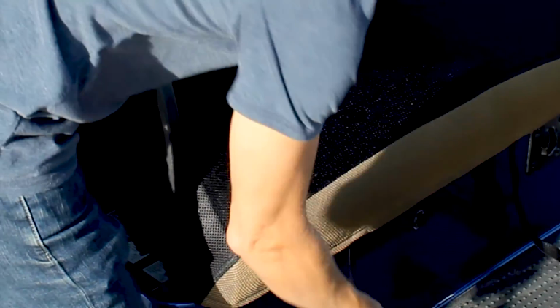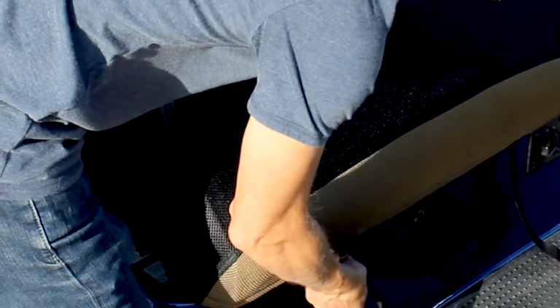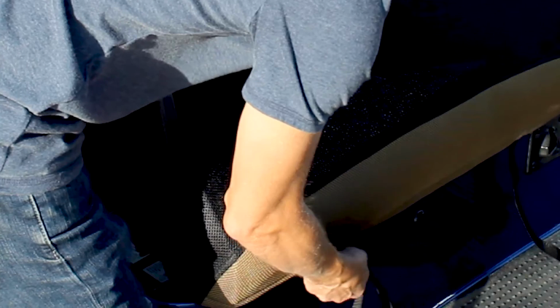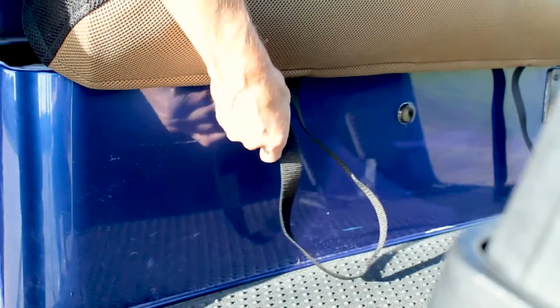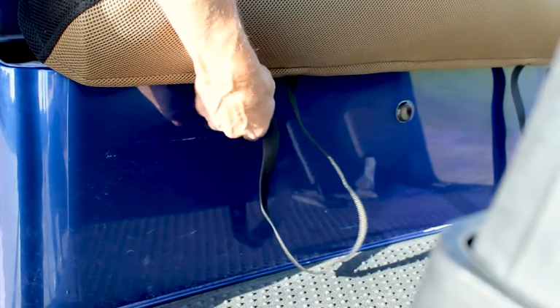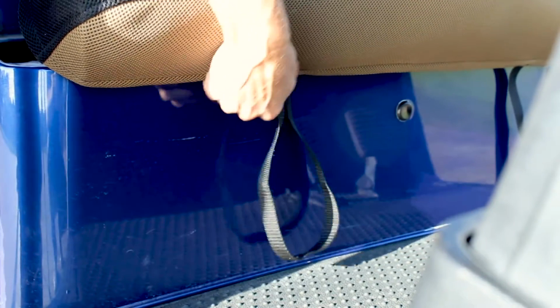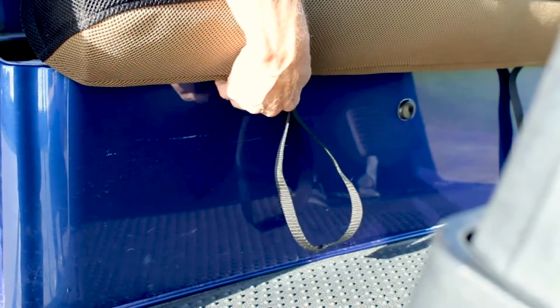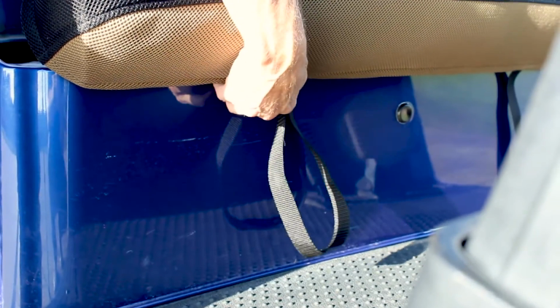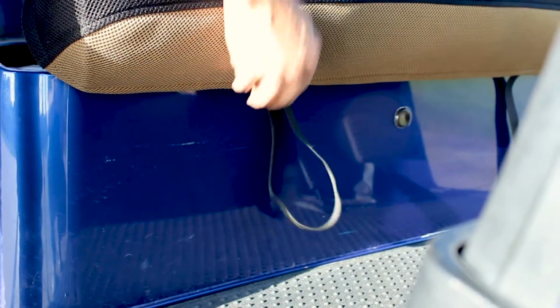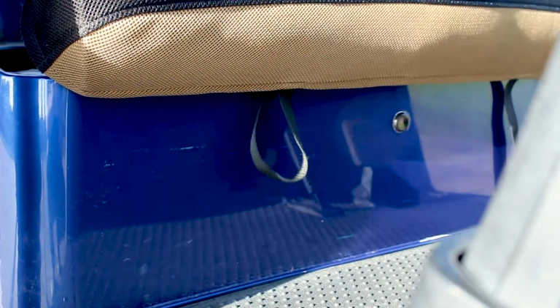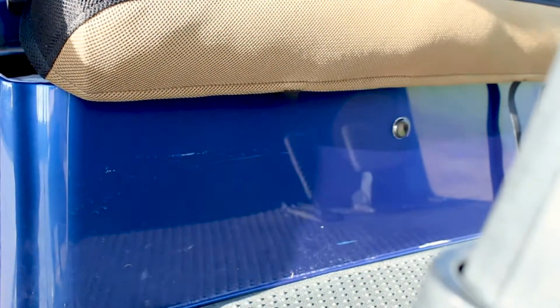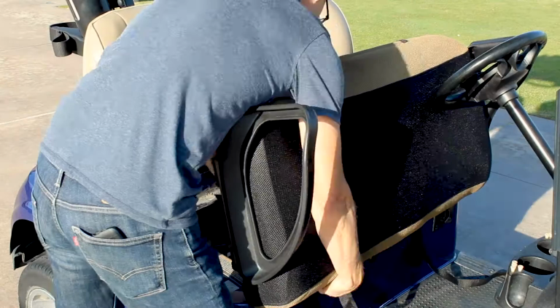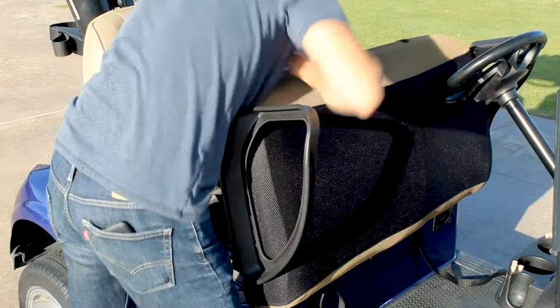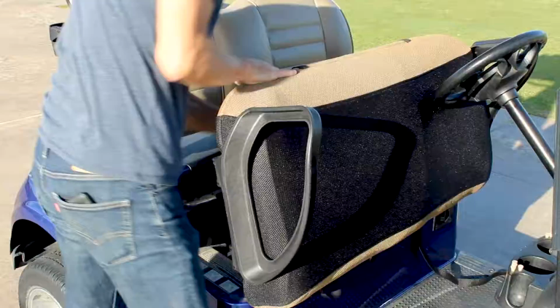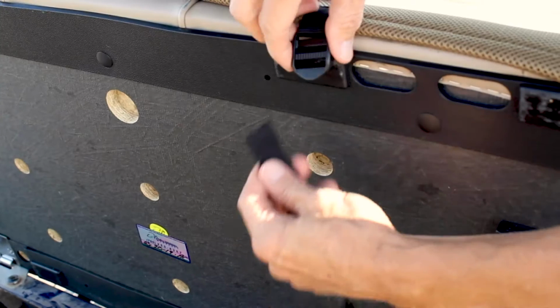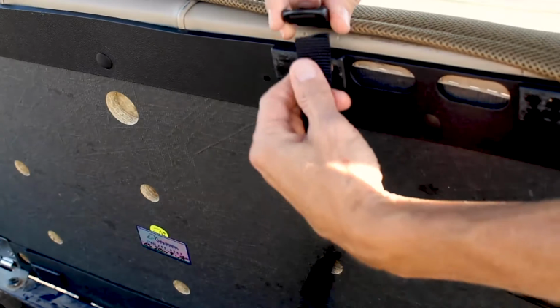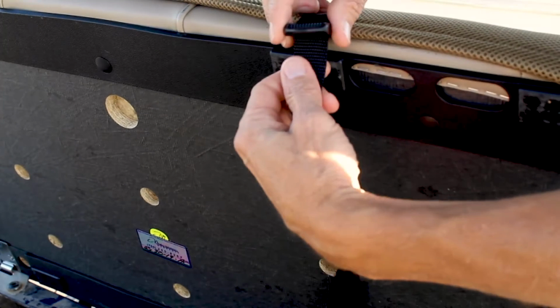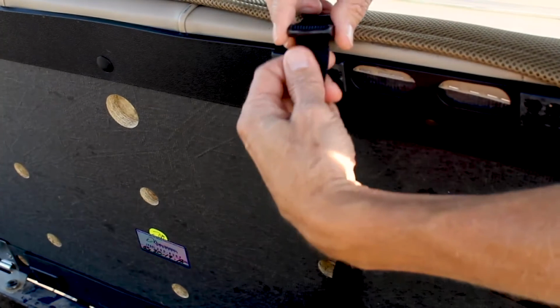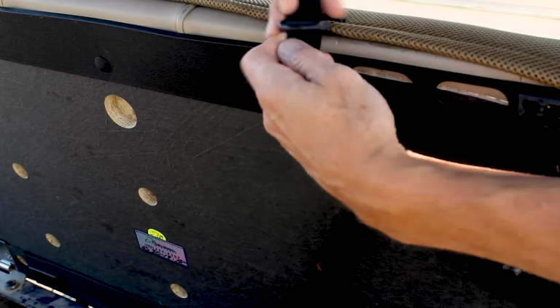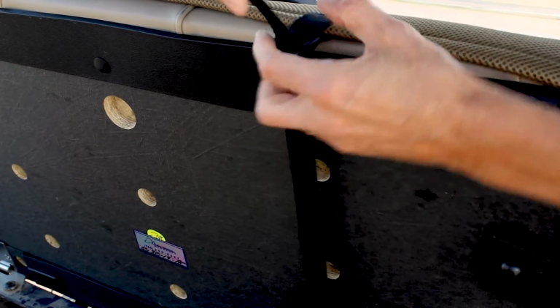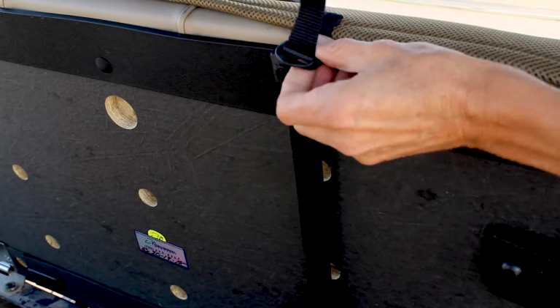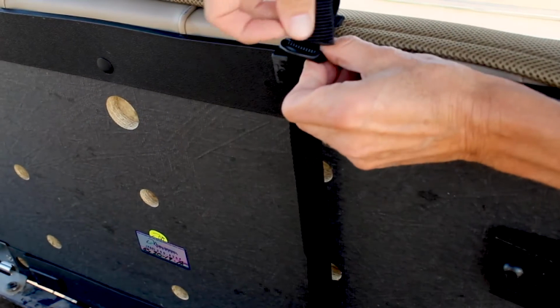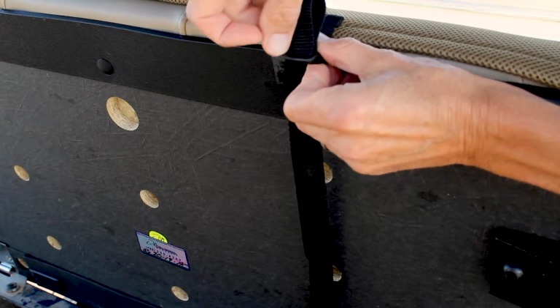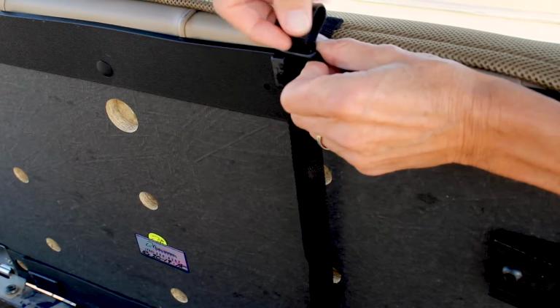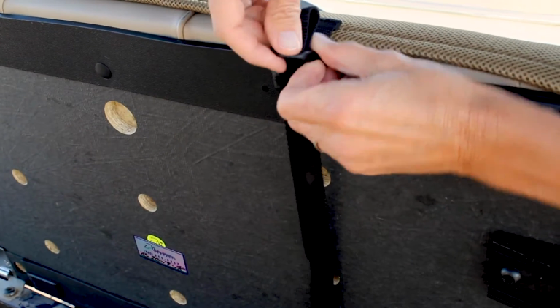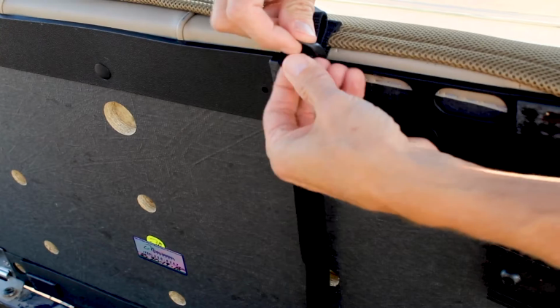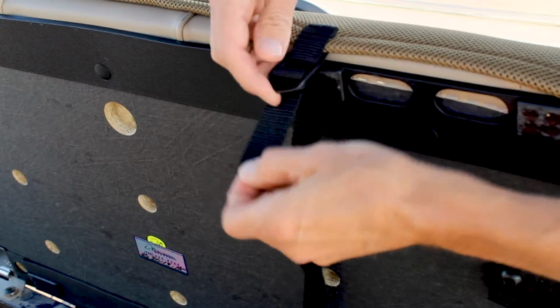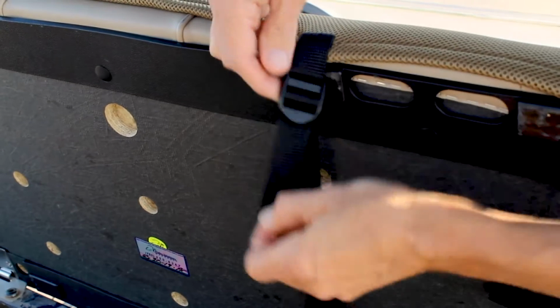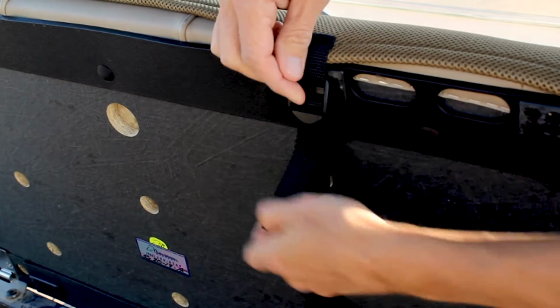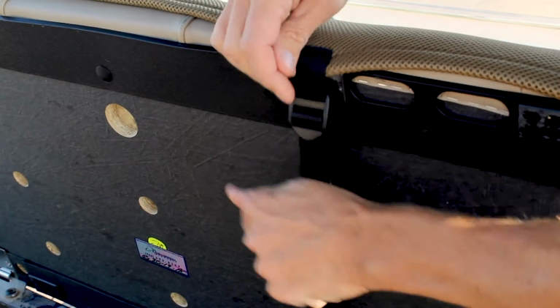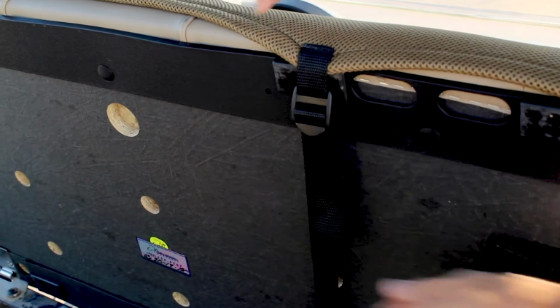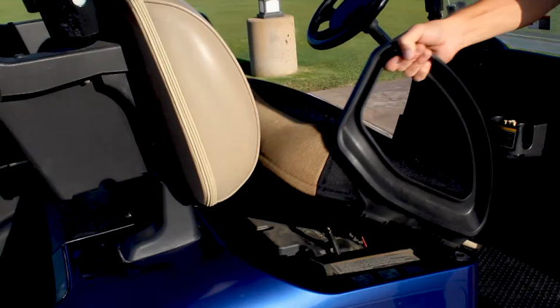Once the seat pad is in place, take the front straps and insert them under the lifted golf cart seat. Pull the straps up behind the seat and insert them into the buckle at the back of the seat pad. Pull tightly, then close the lifted seat.